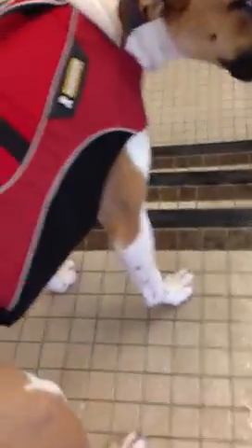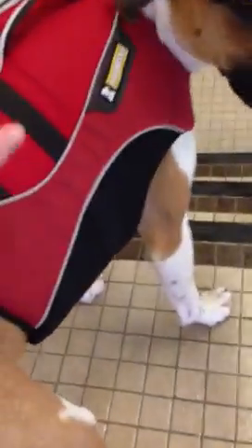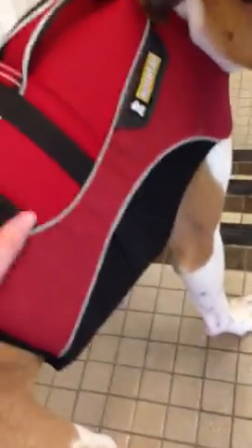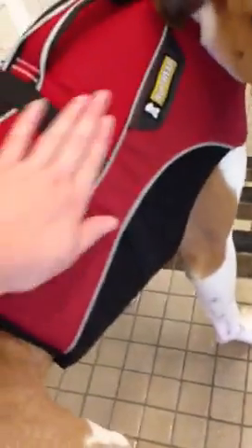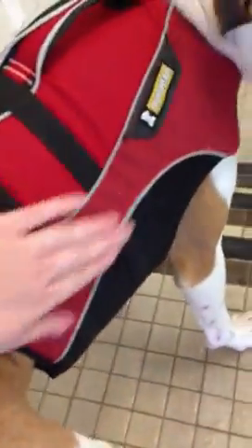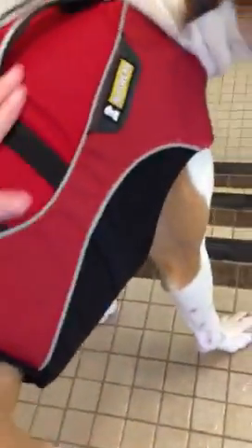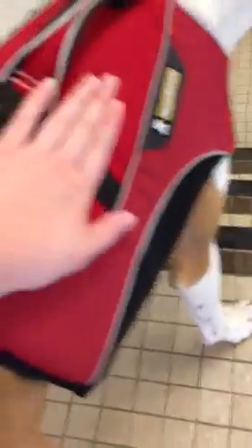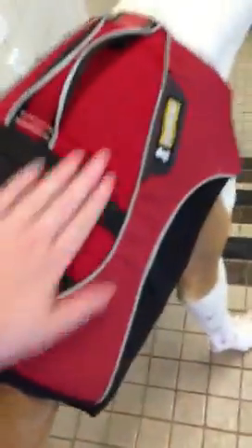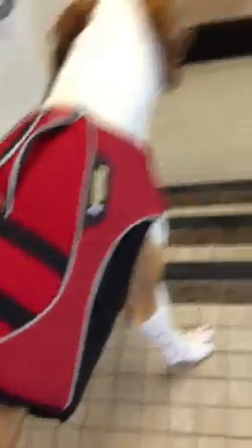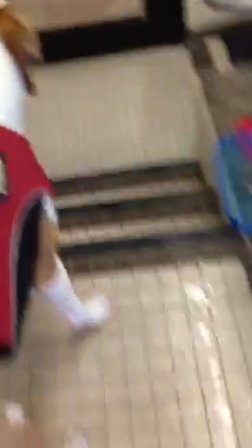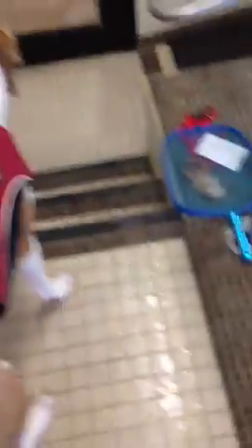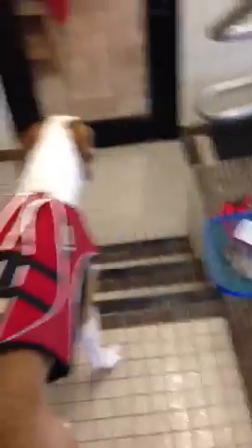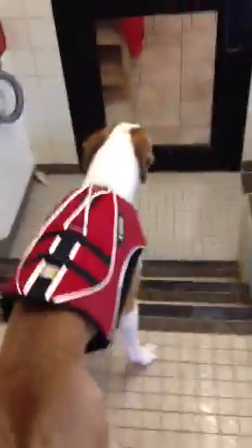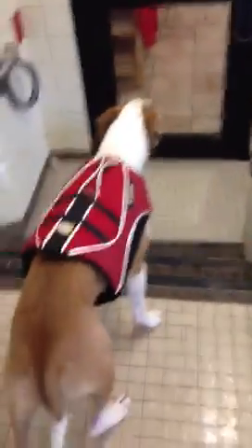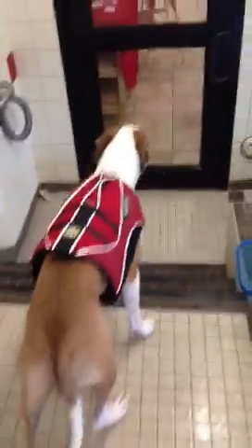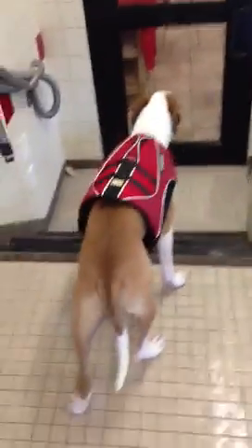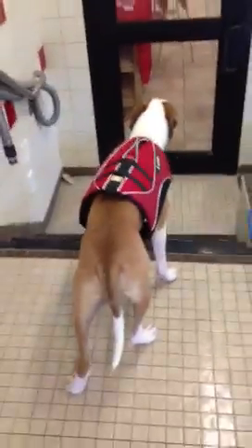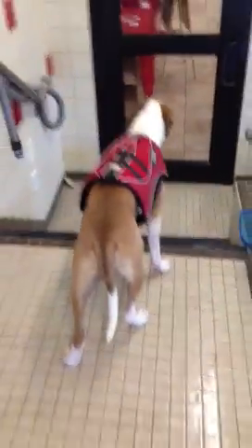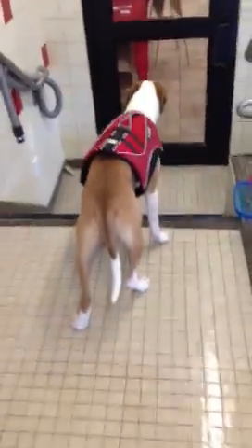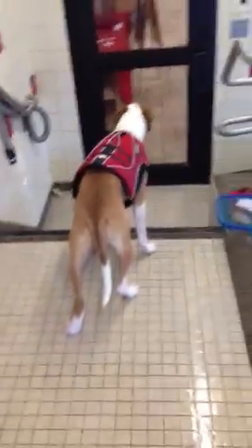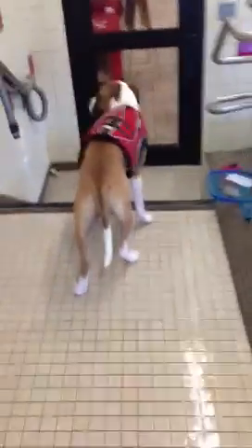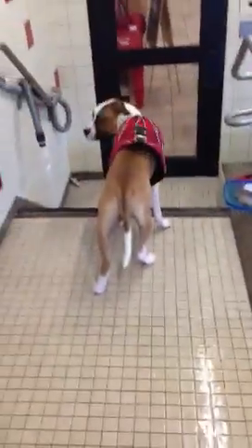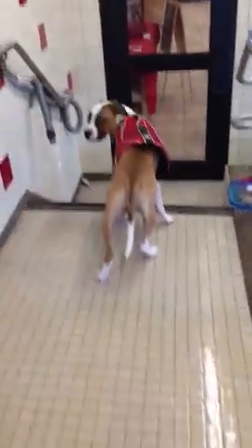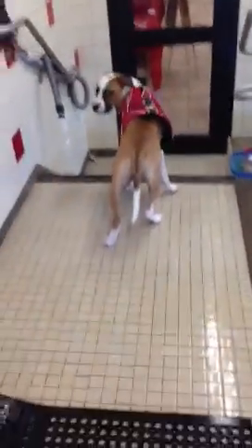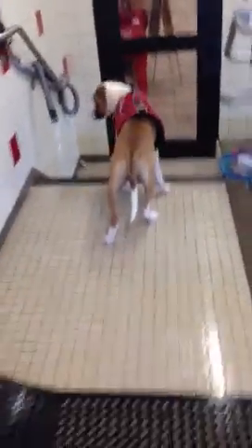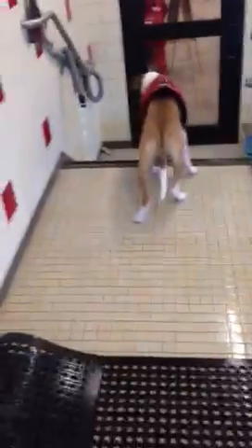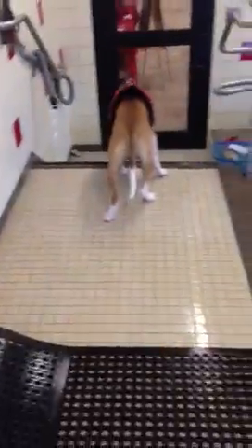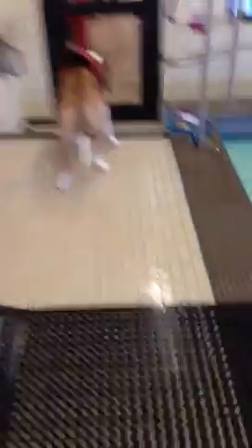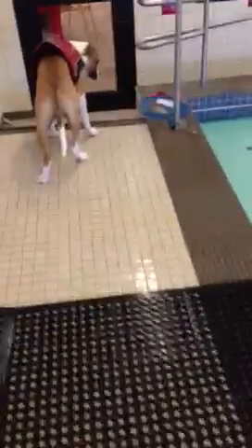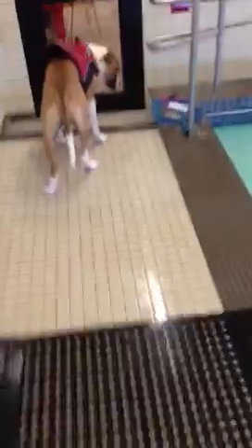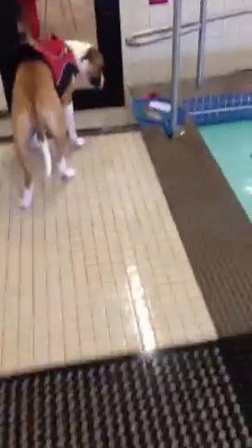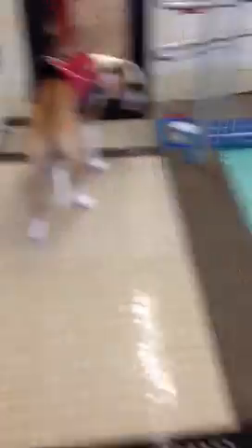Kind of put the jacket on him so he gets used to having it on, and let him just walk around the room freely. If that means standing in front of the door, he can do that for a little while, but otherwise we're going to get him moving around.